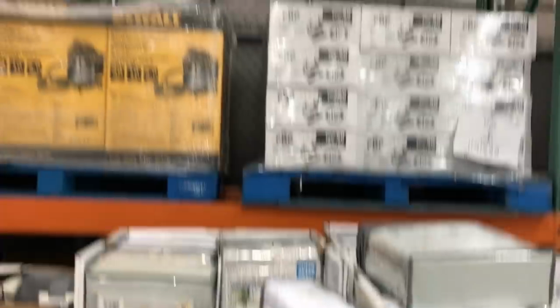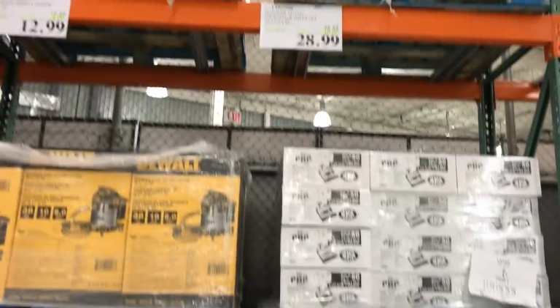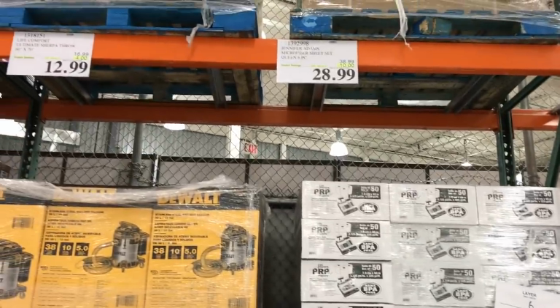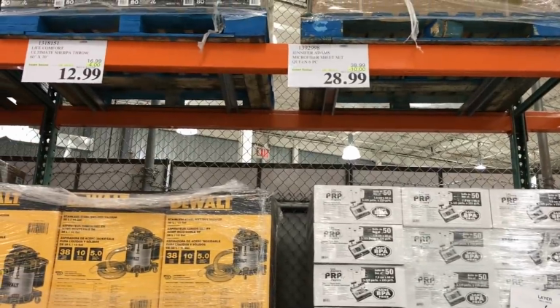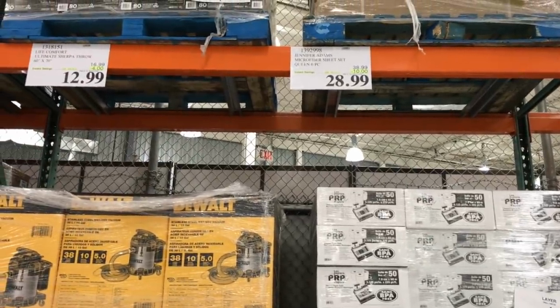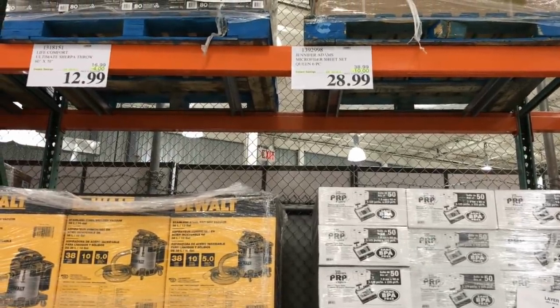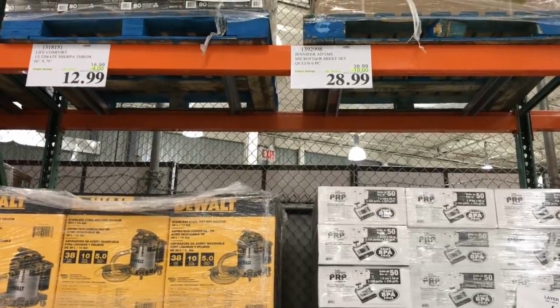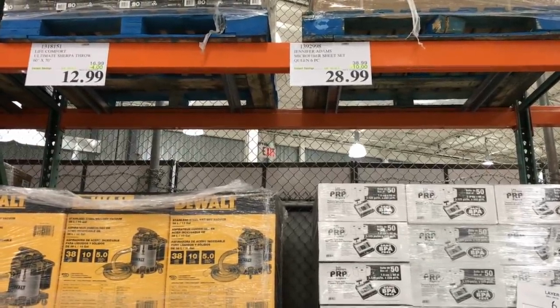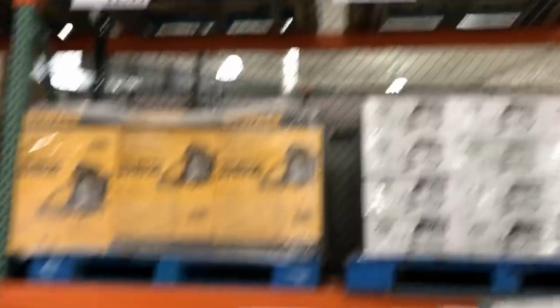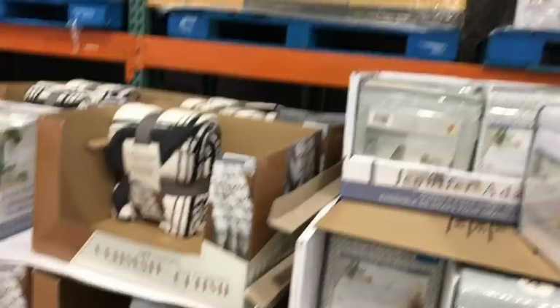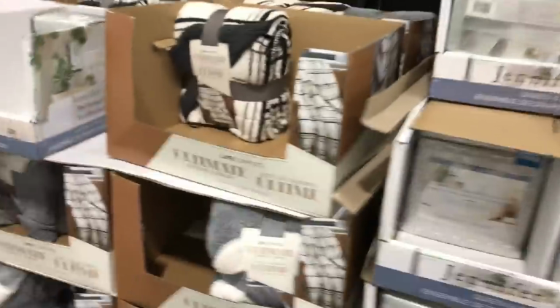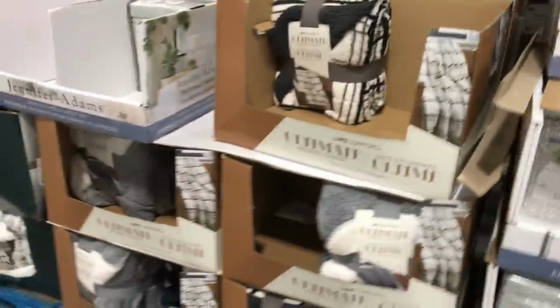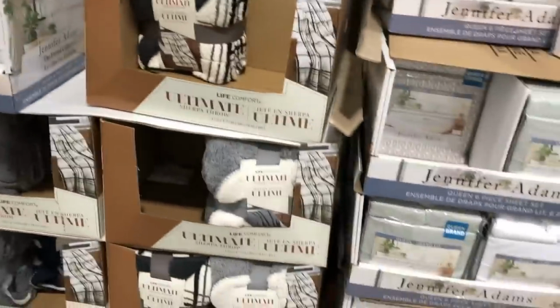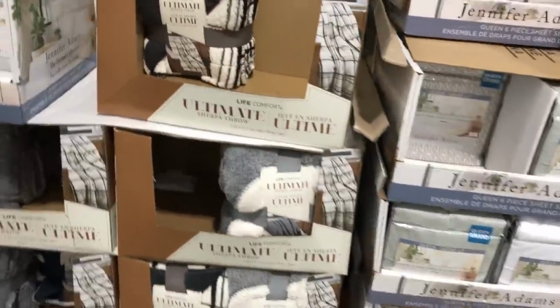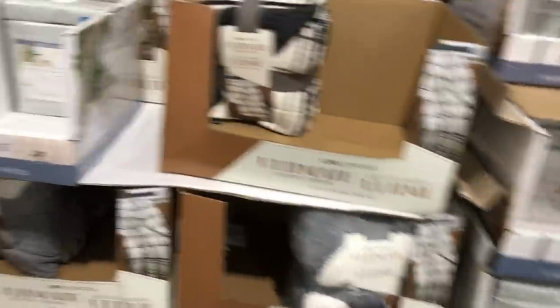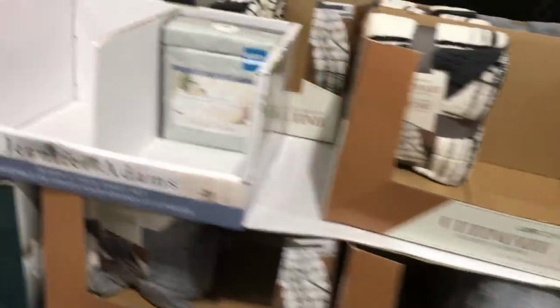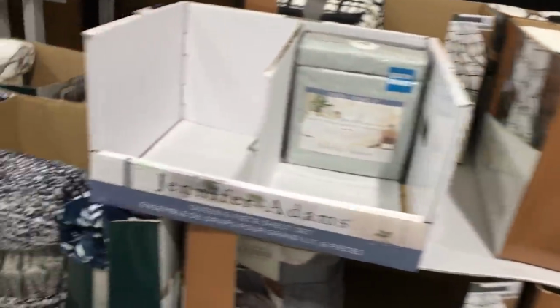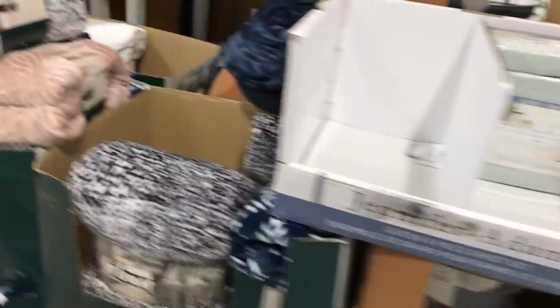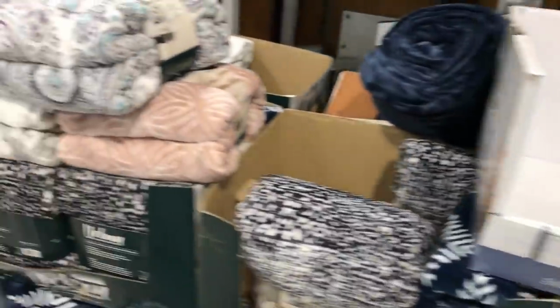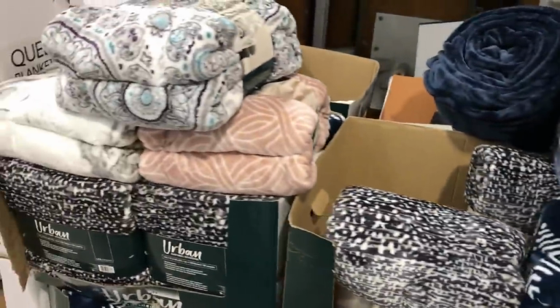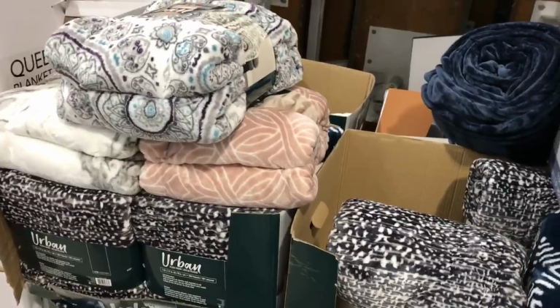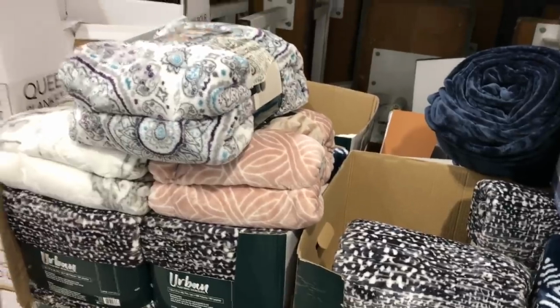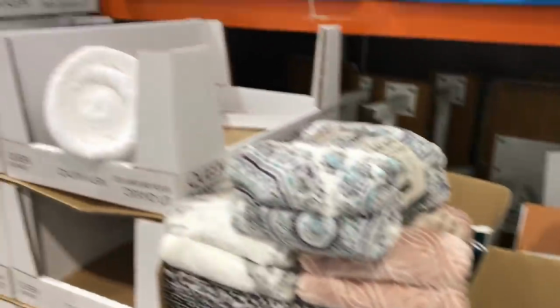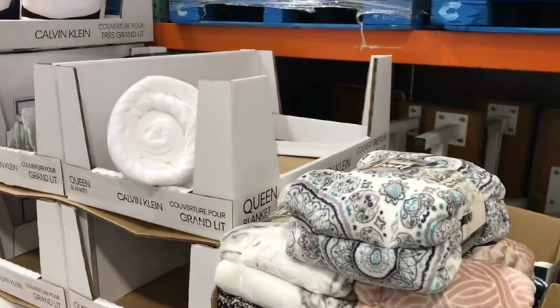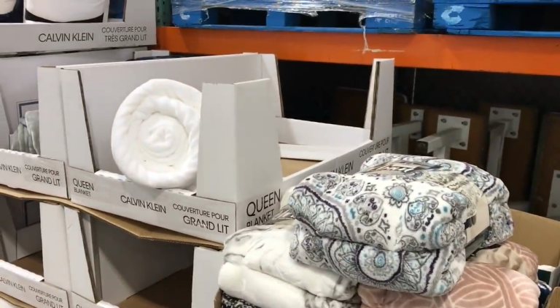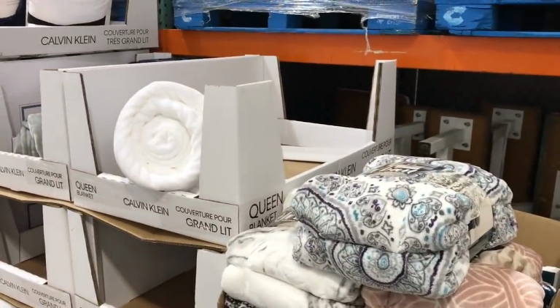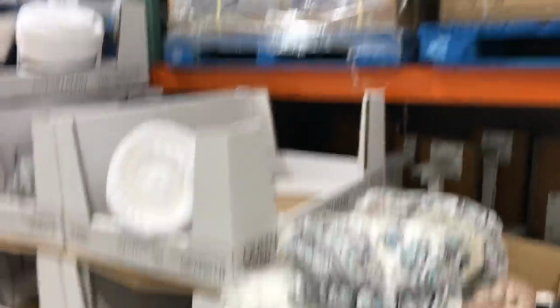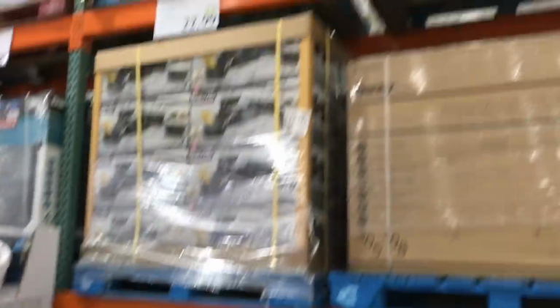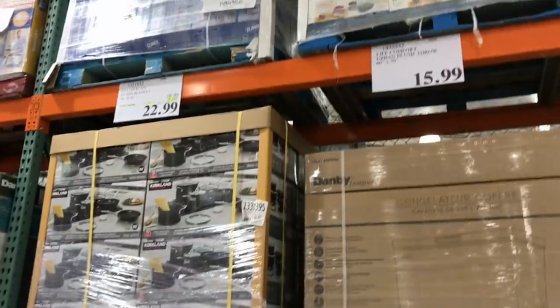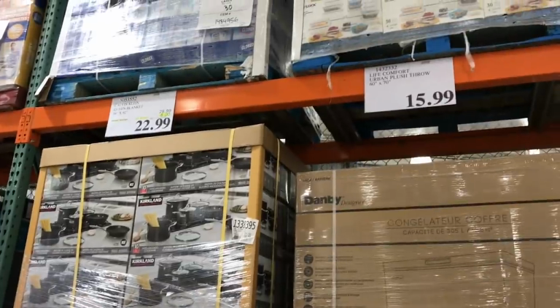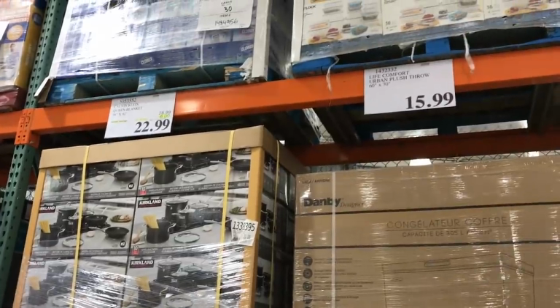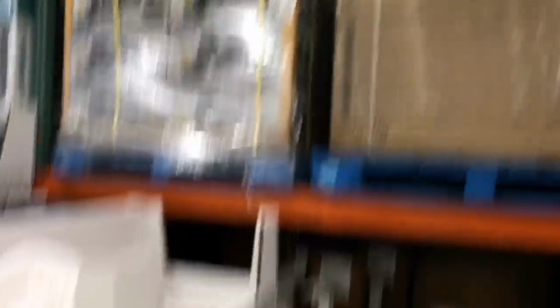They're a full set, reasonably priced. Looks like they have some other things over here on sale — these throw plushy blankets for $12.99. They have some Calvin Klein blankets here on sale as well for $22.99.